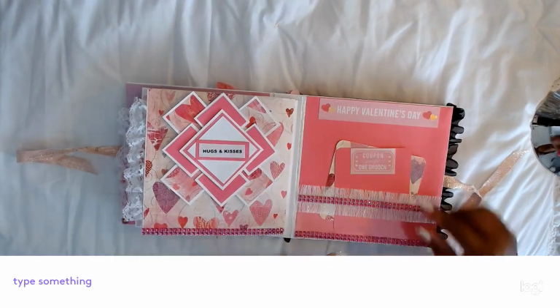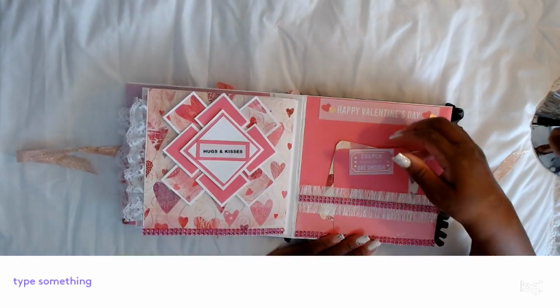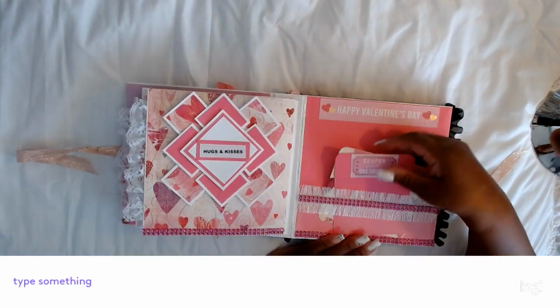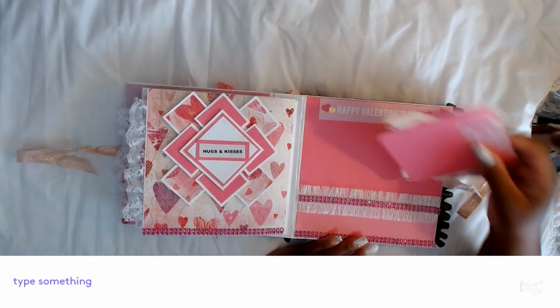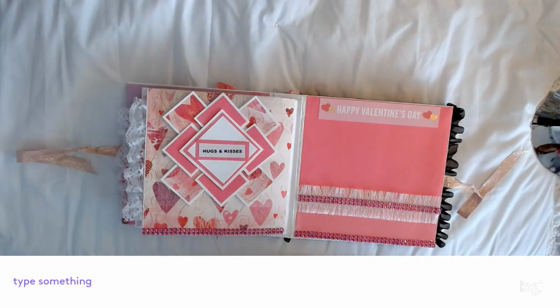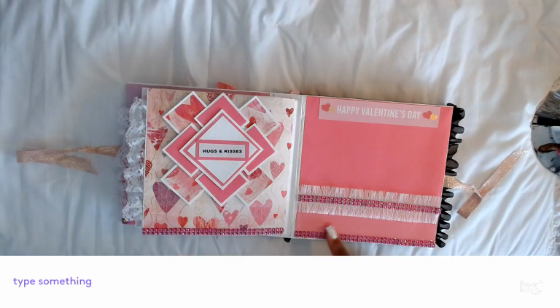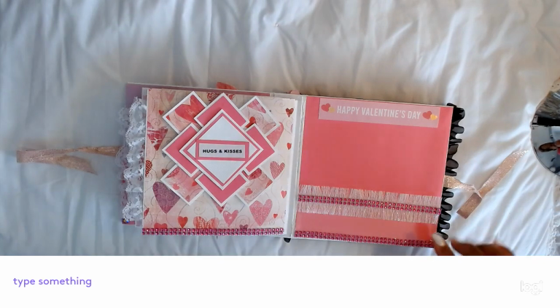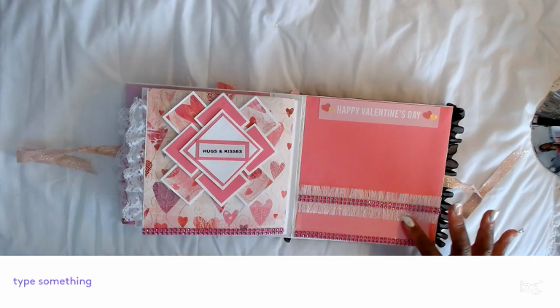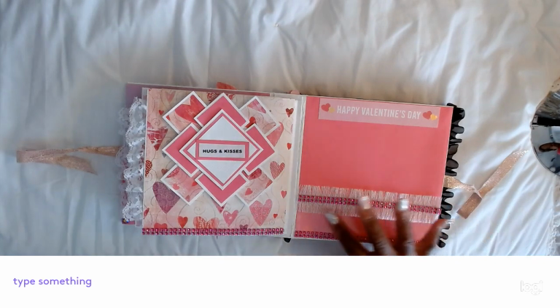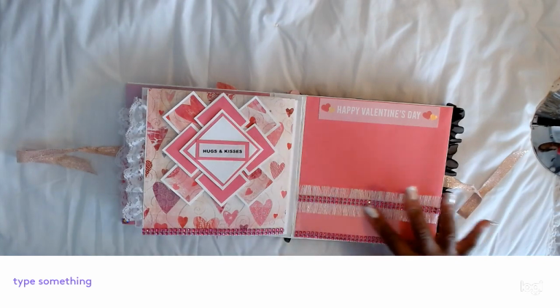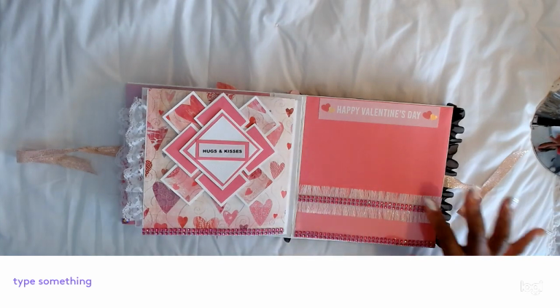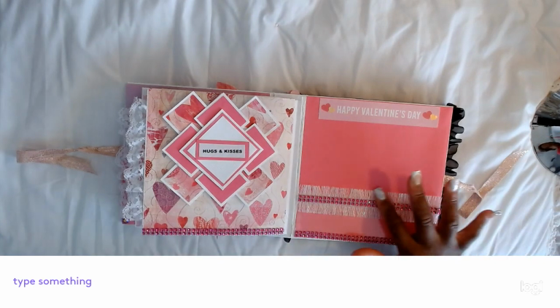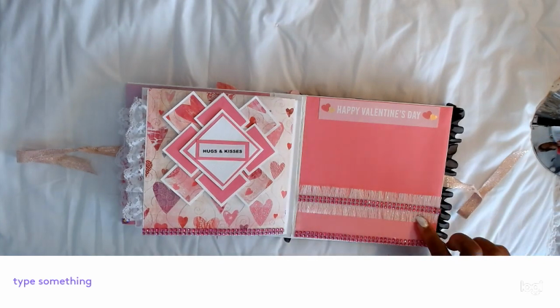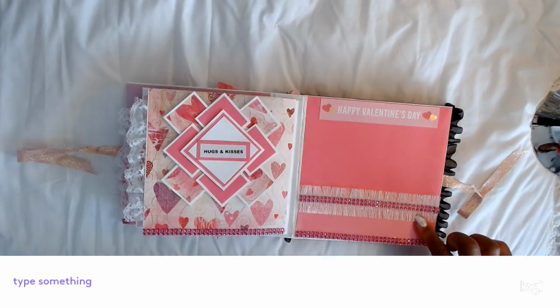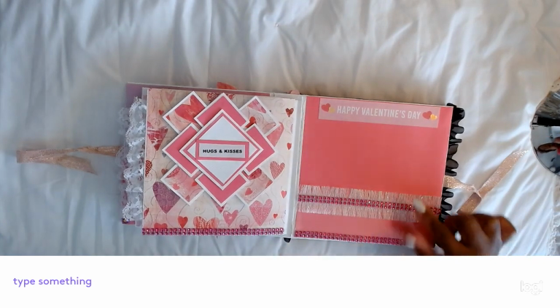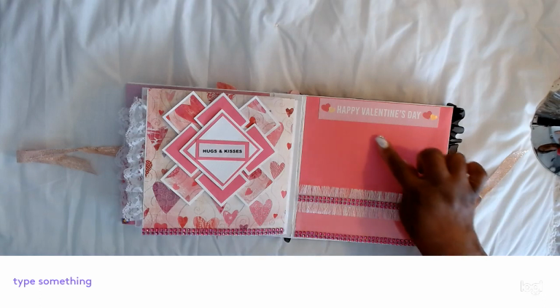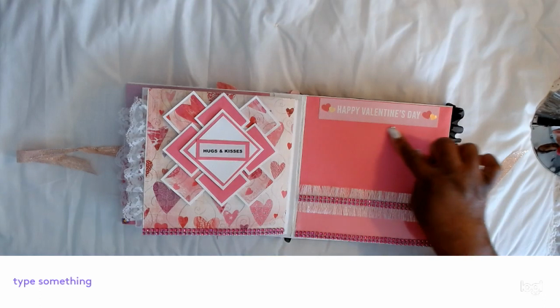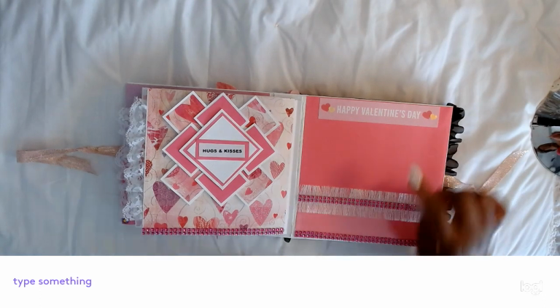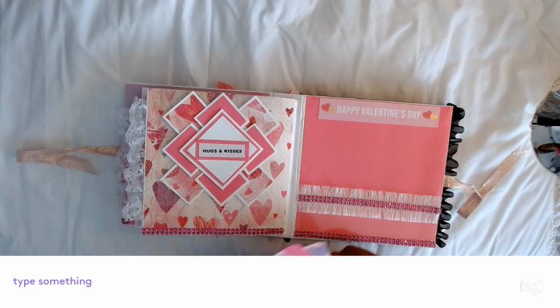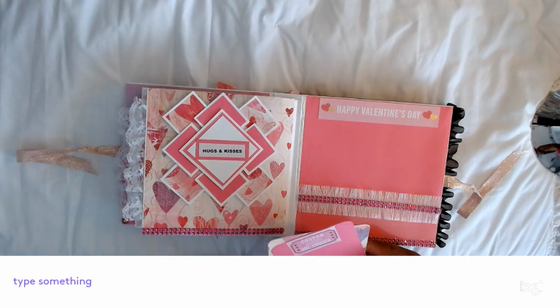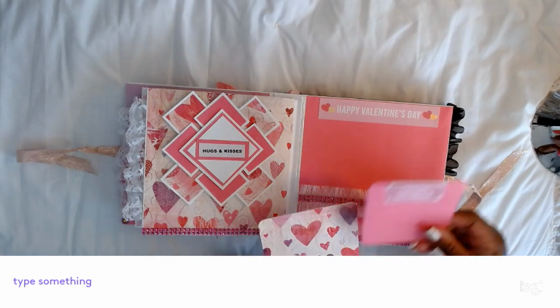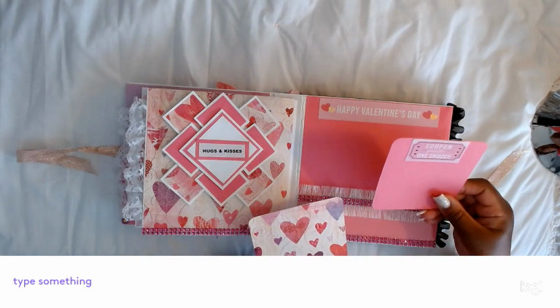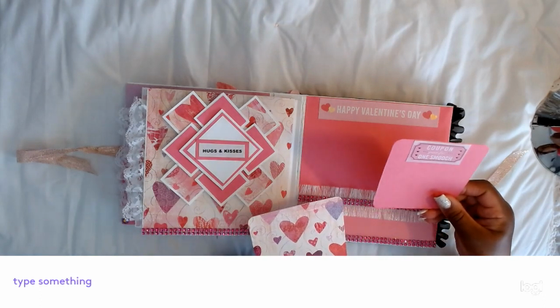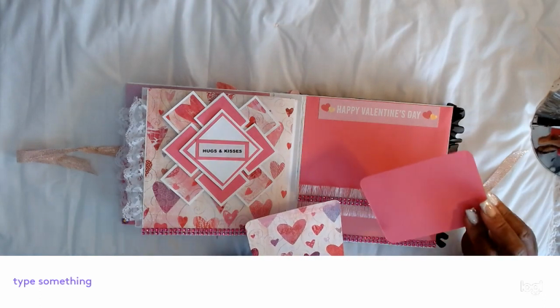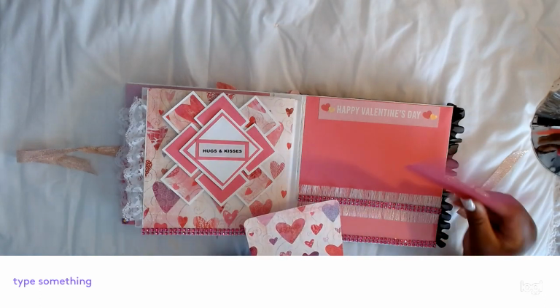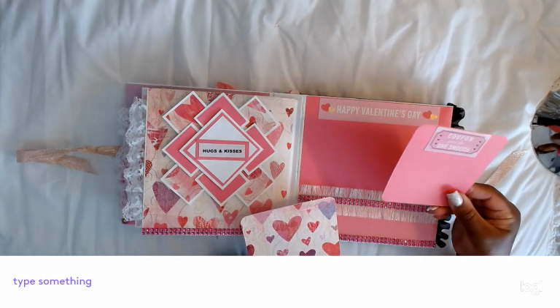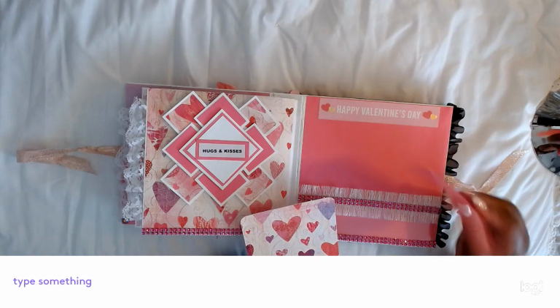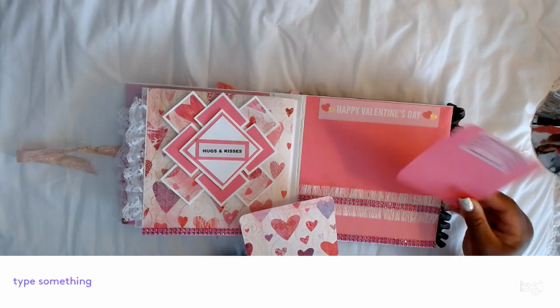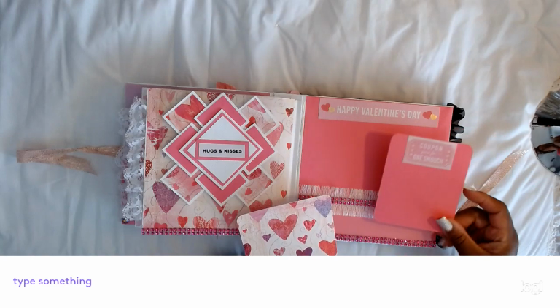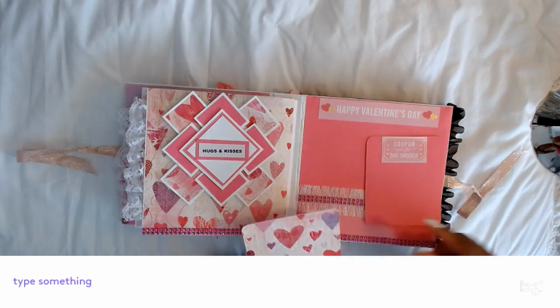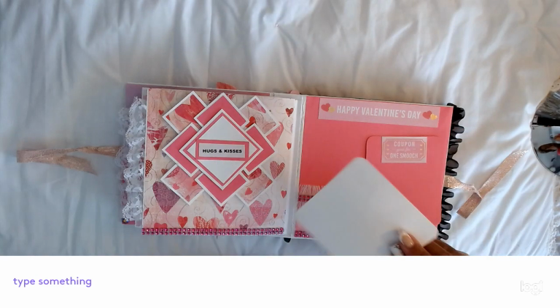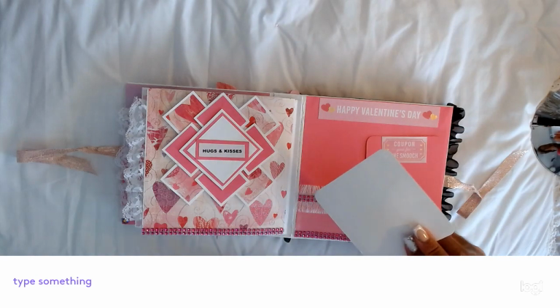I put some bling trim and some of this fuzzy trim I had left over from Christmas. It says Happy Valentine's Day, and here's another smooch coupon. You can put two pictures here and two pictures on this tag.